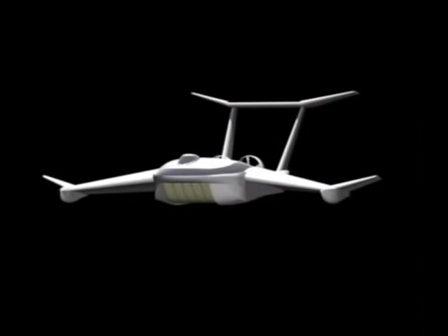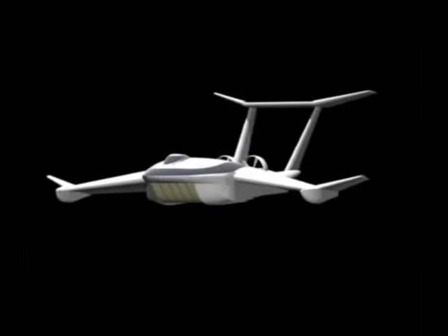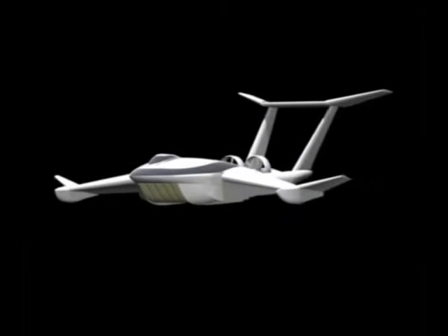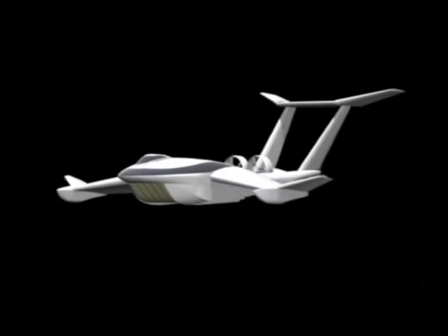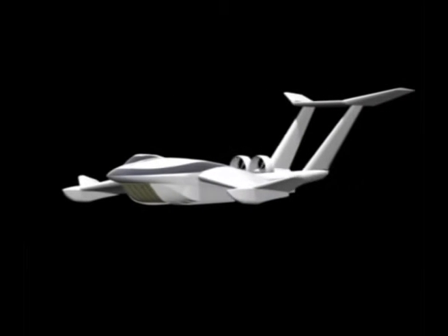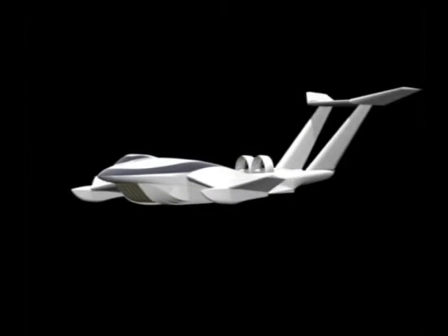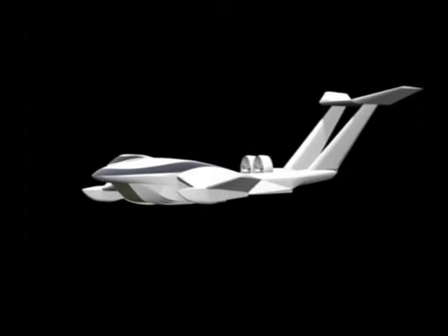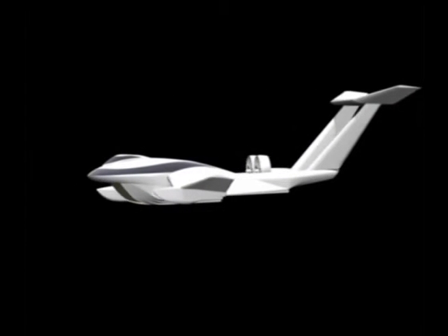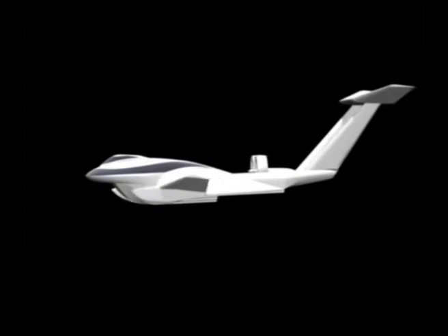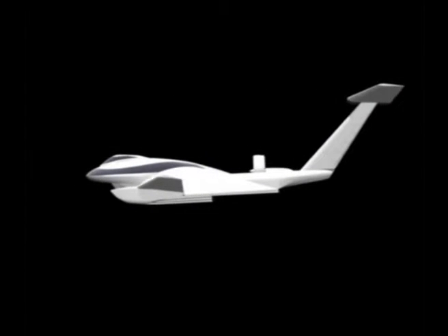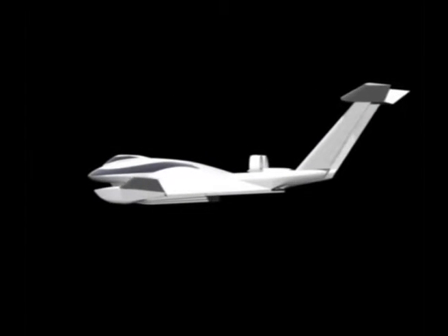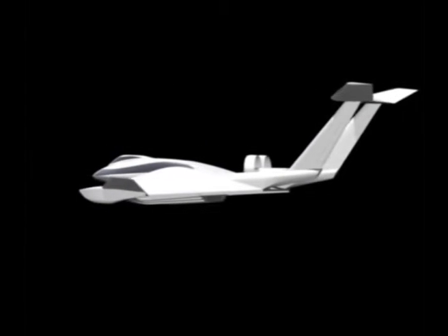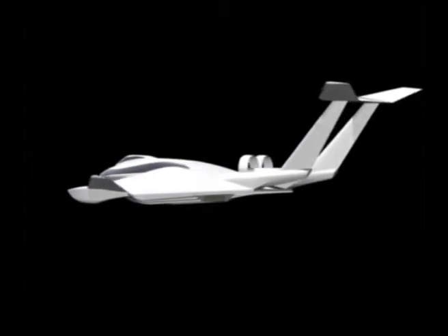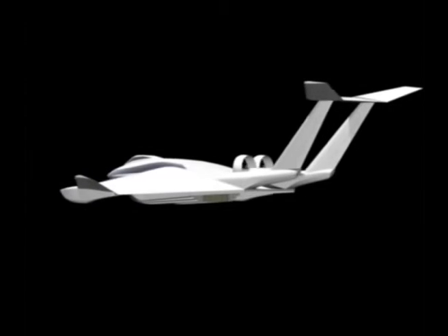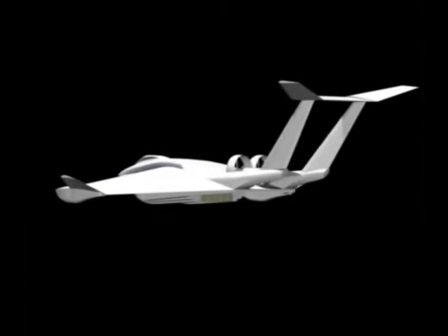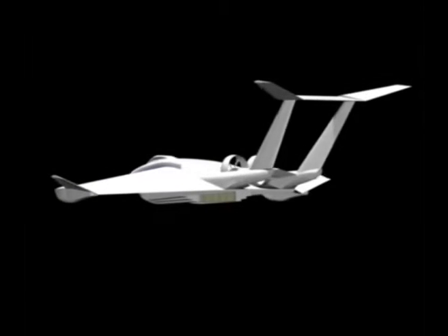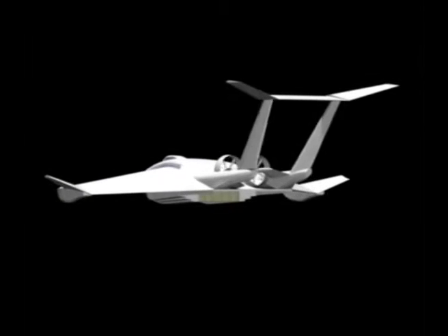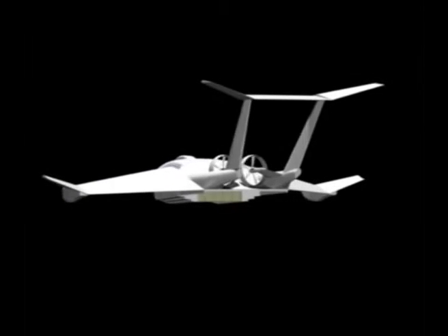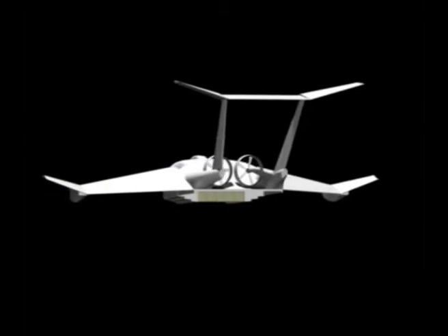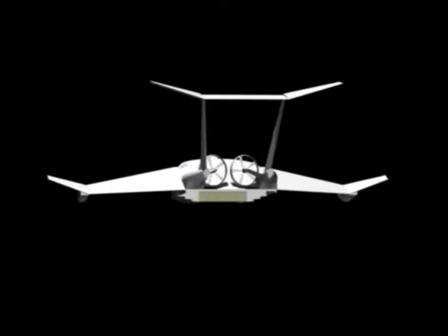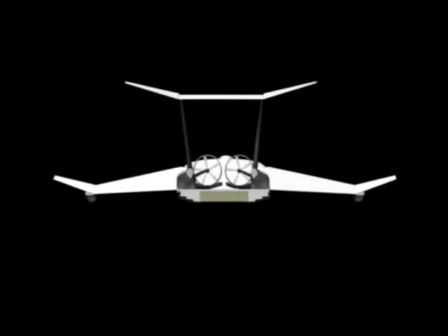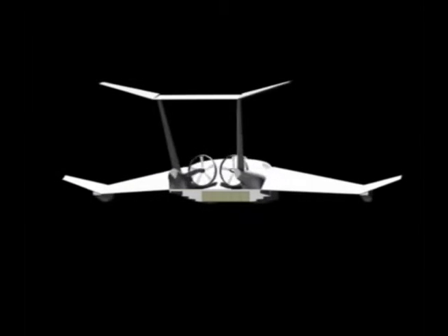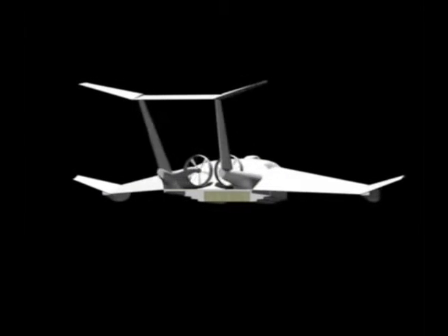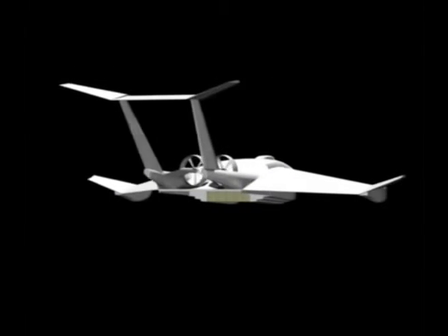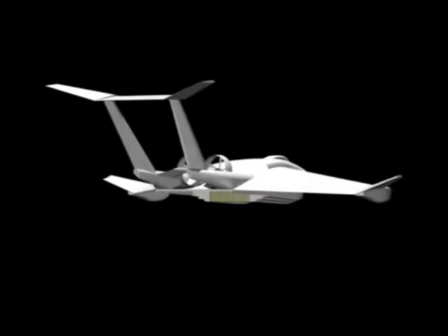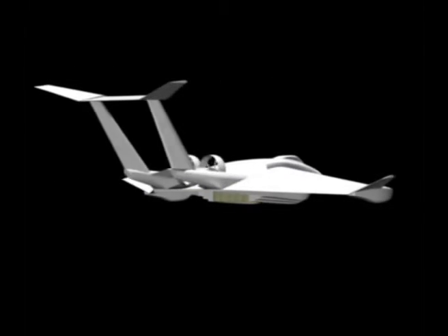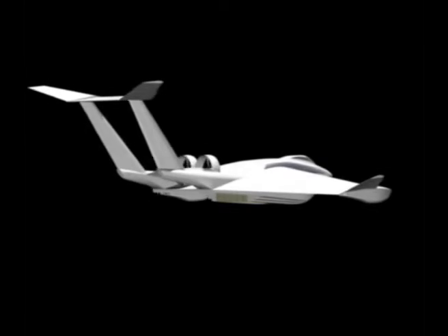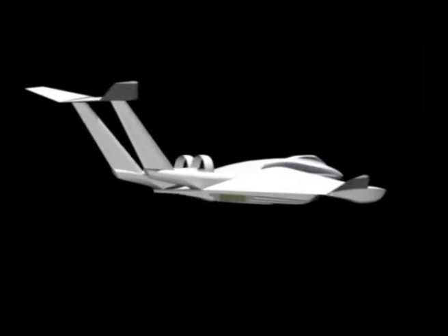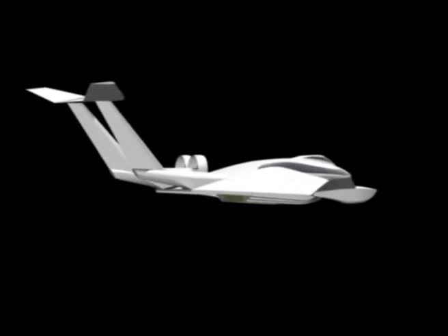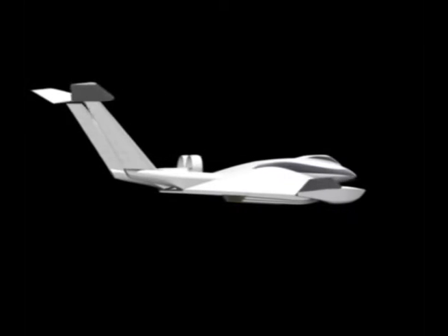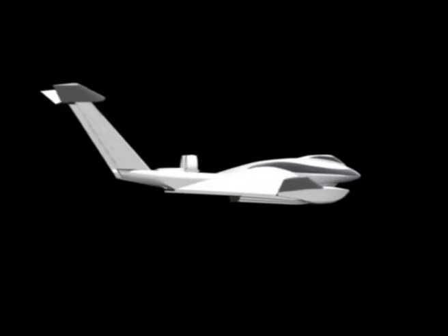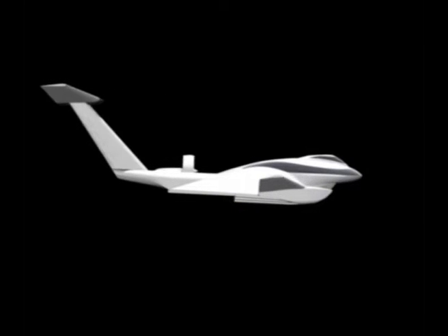Normally, to take off from water requires substantially more power than needed in cruise flight. To overcome this problem, we developed the second-generation ground effect craft, the patent-protected Hoverwing.